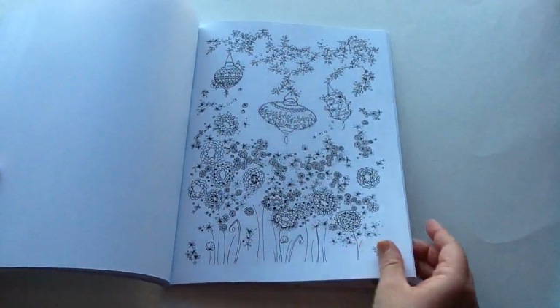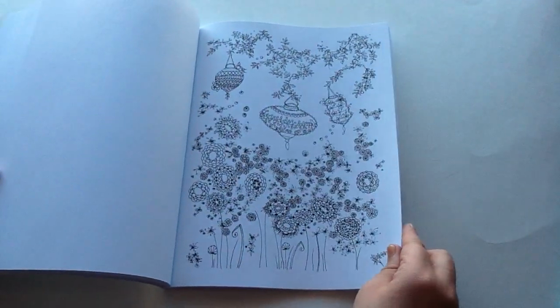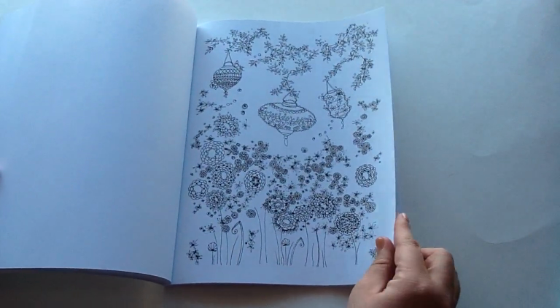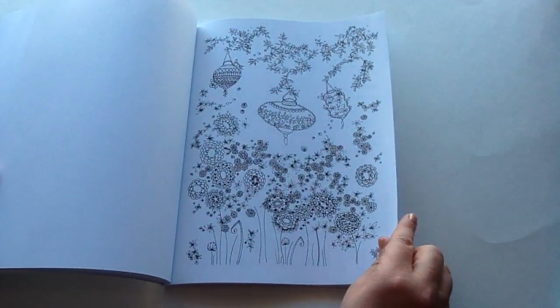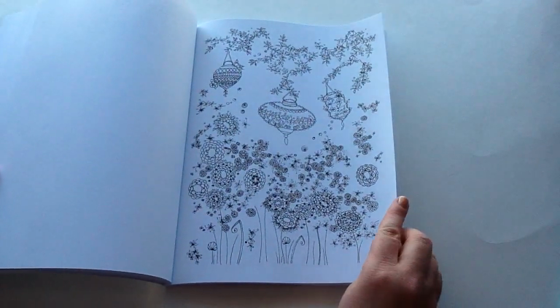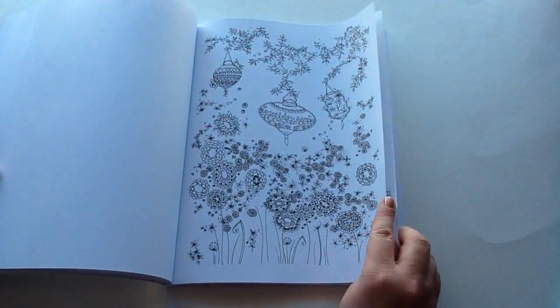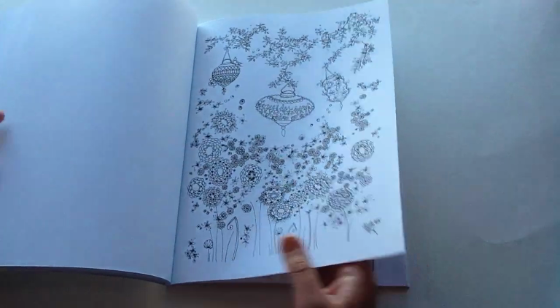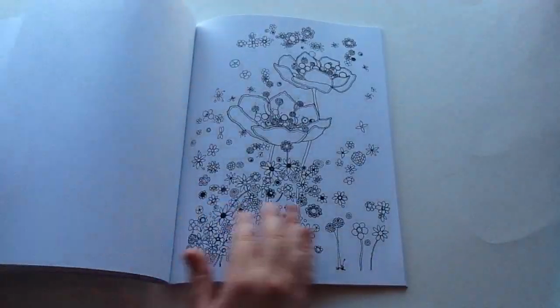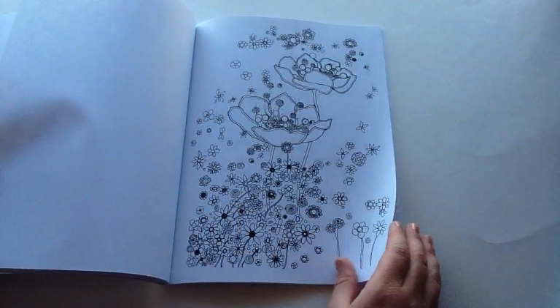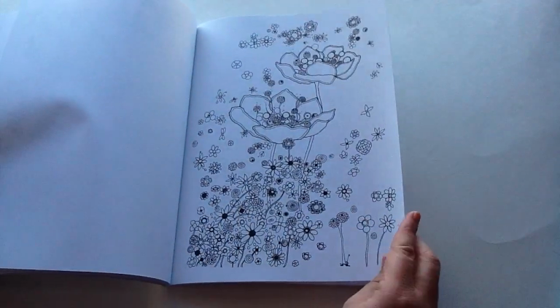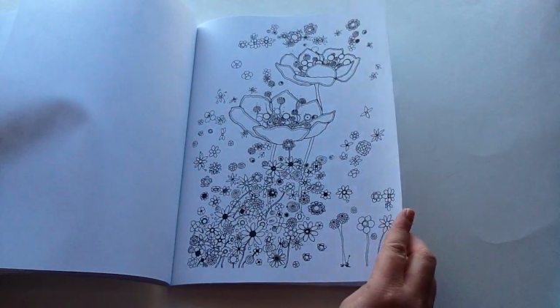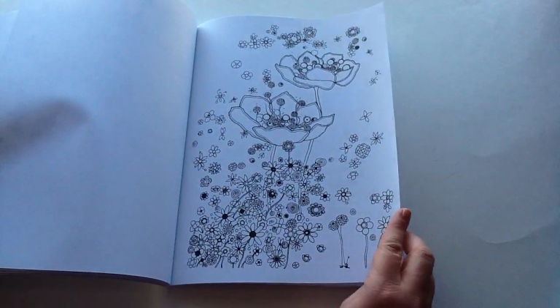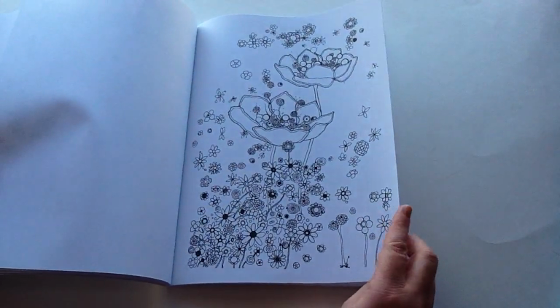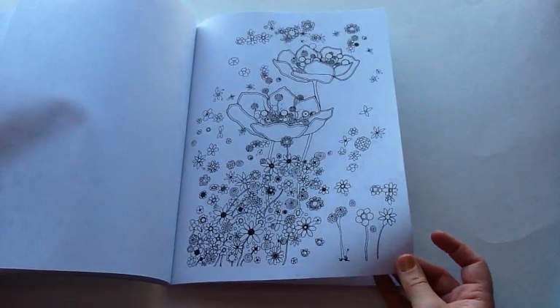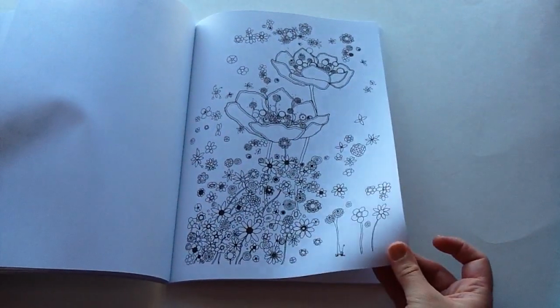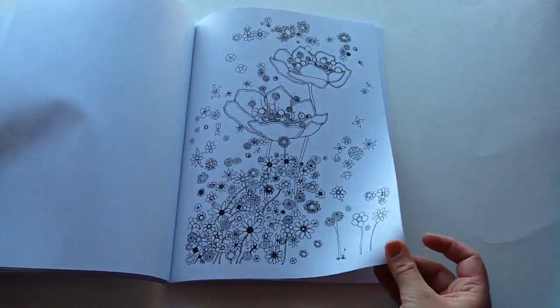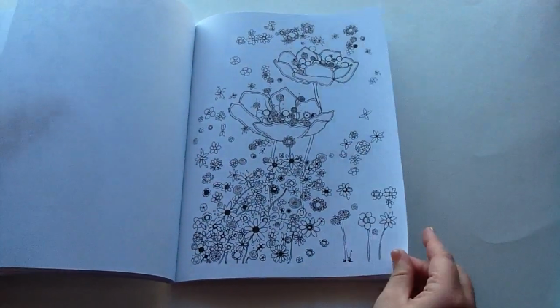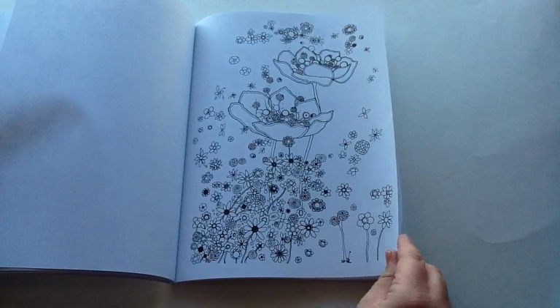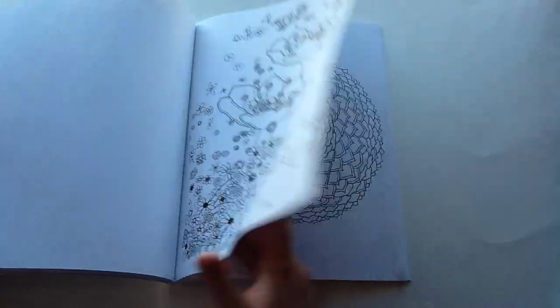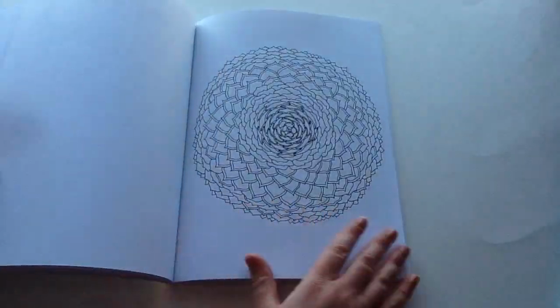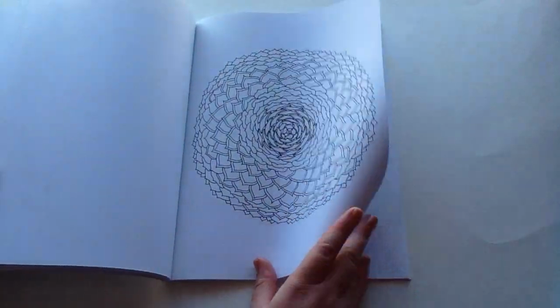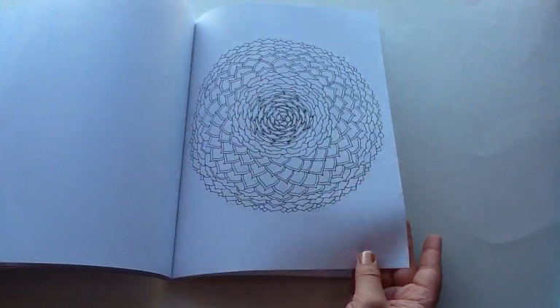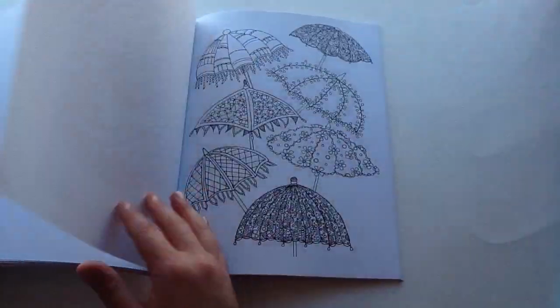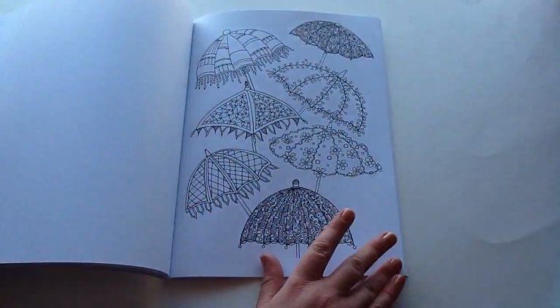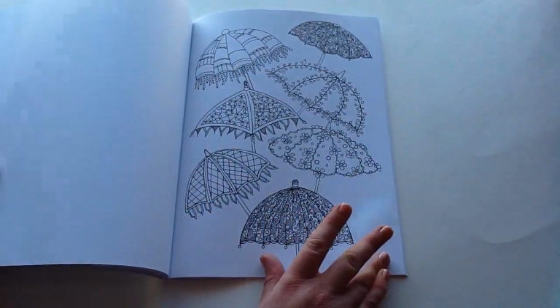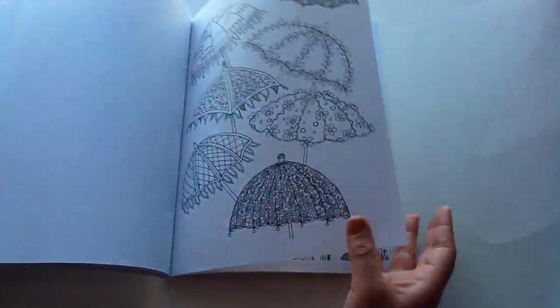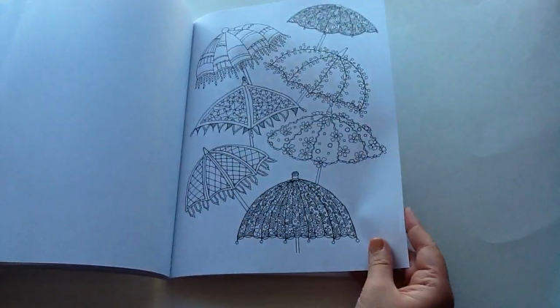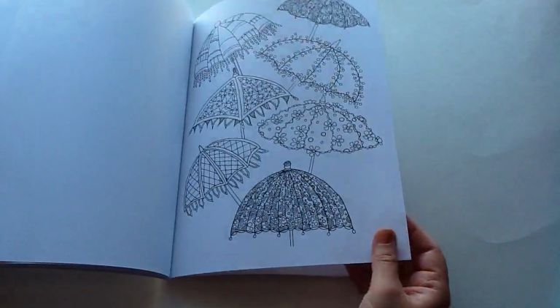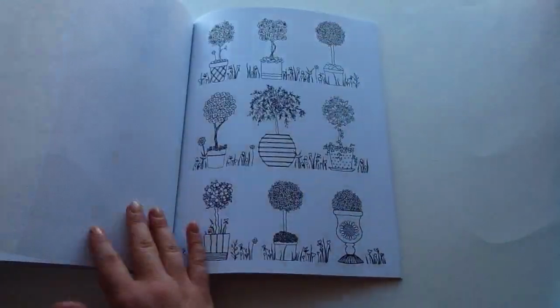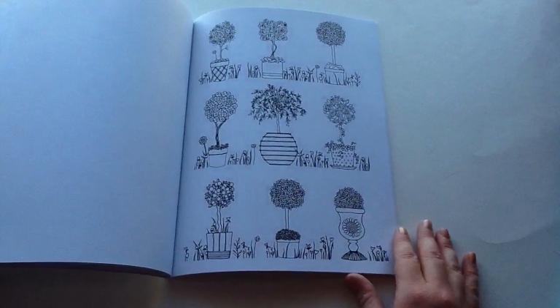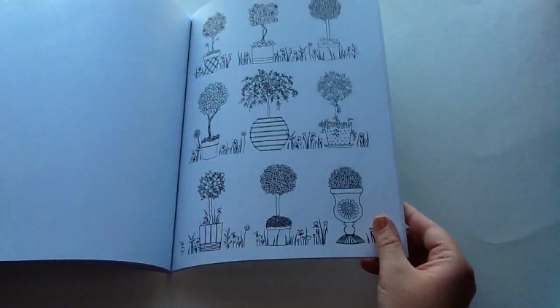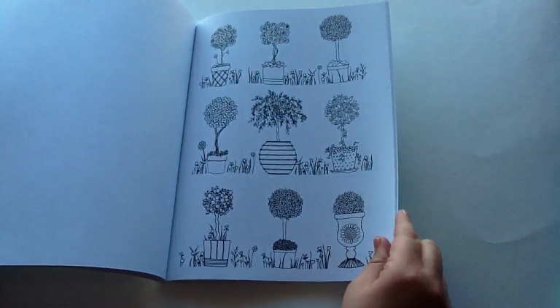I'm just so excited about all these coloring books. I think I have like six or seven of them now, which is a lot because it'll probably take me my whole life to color them, but they're just all so cute and each one has that one coloring page that you really have to color.